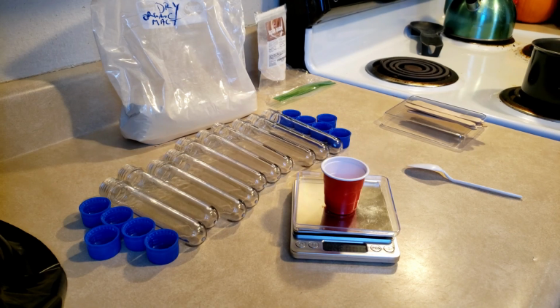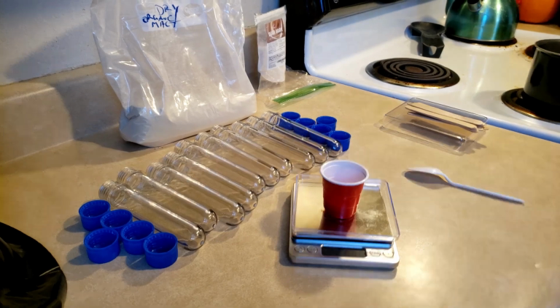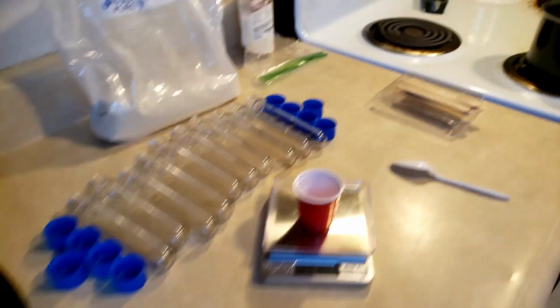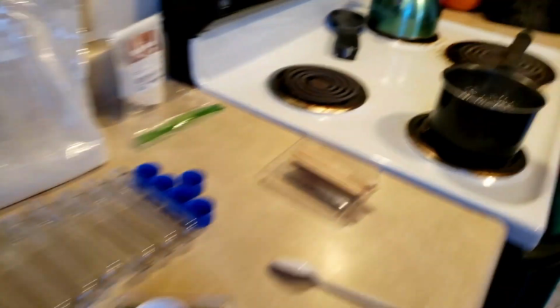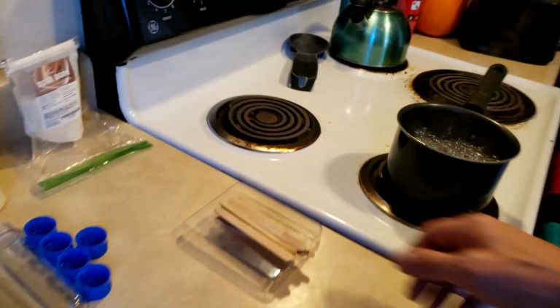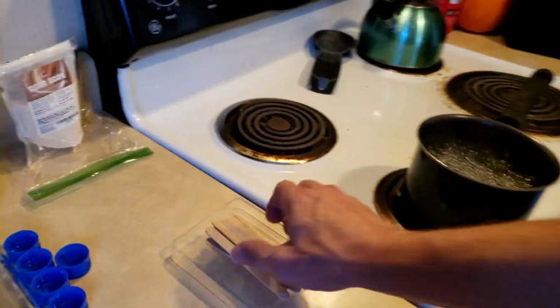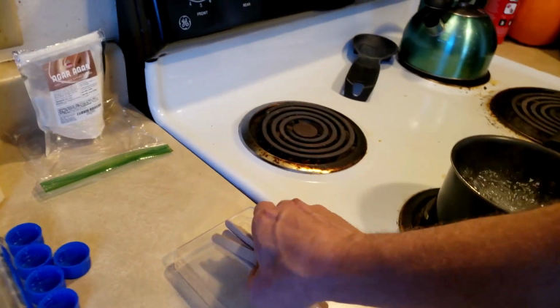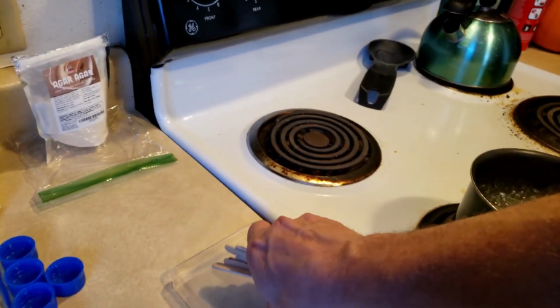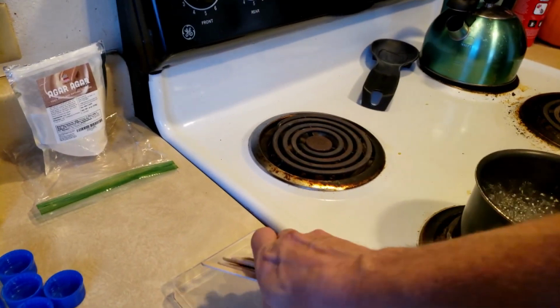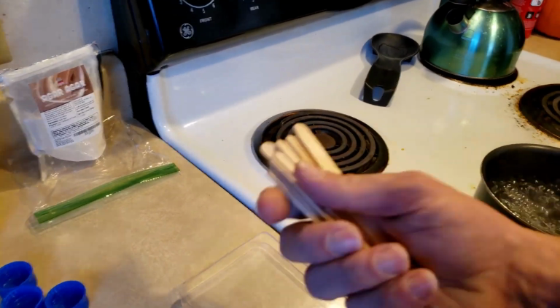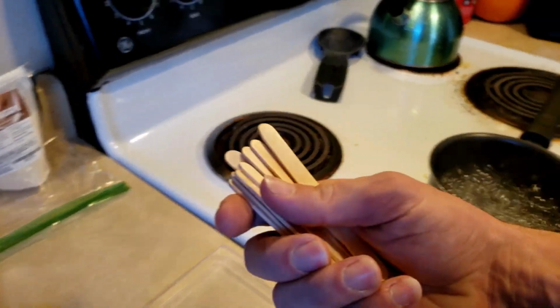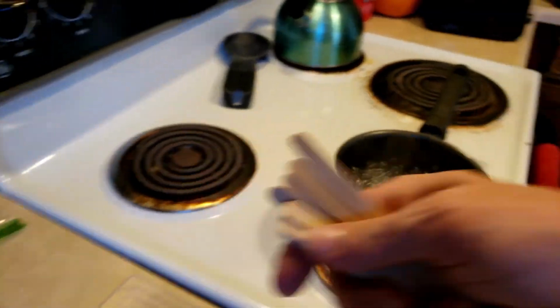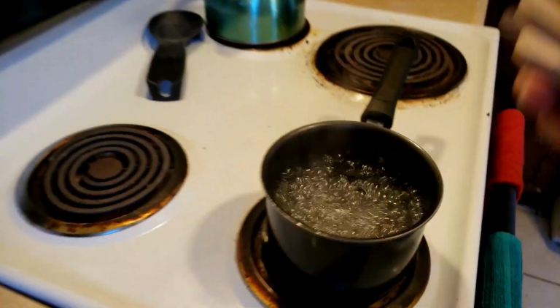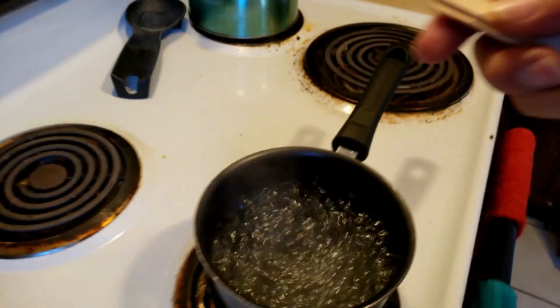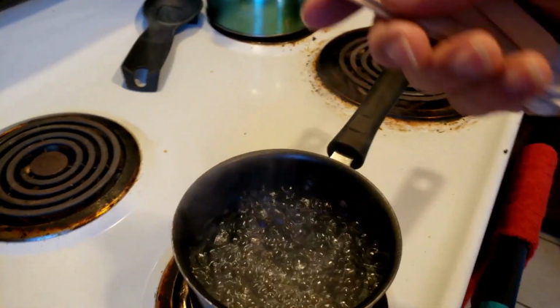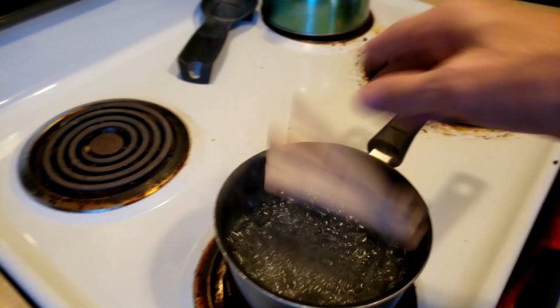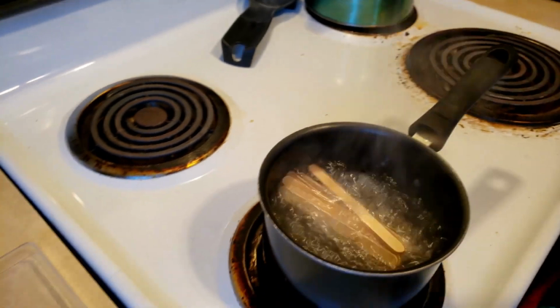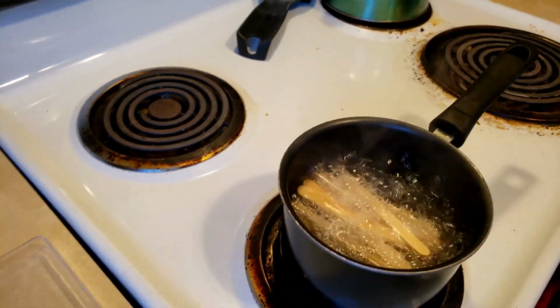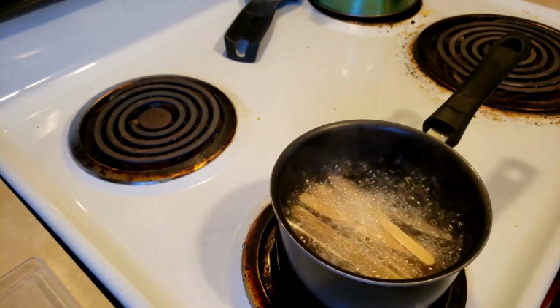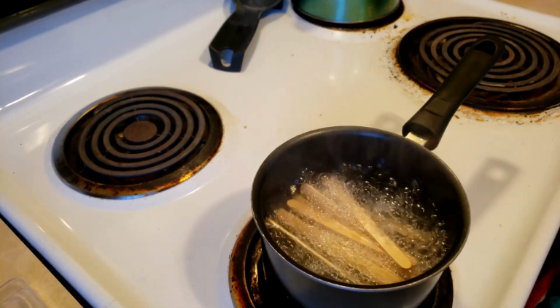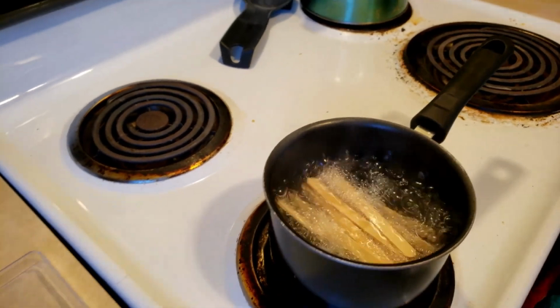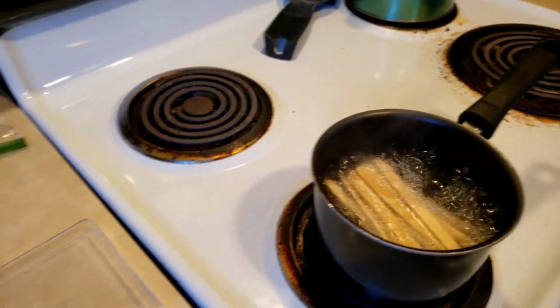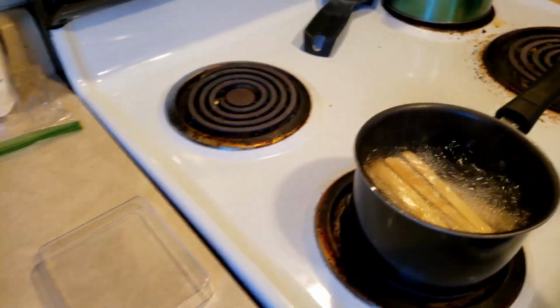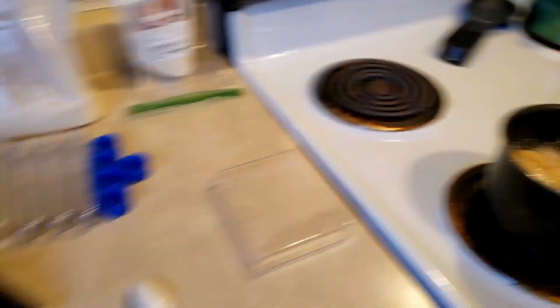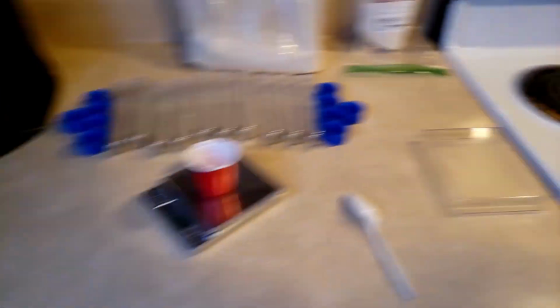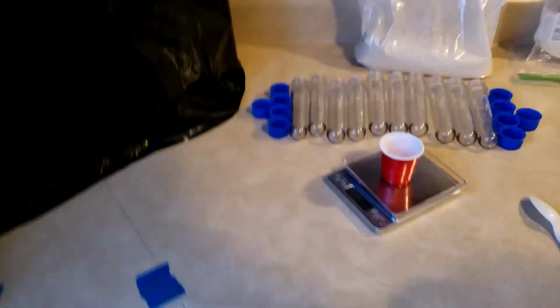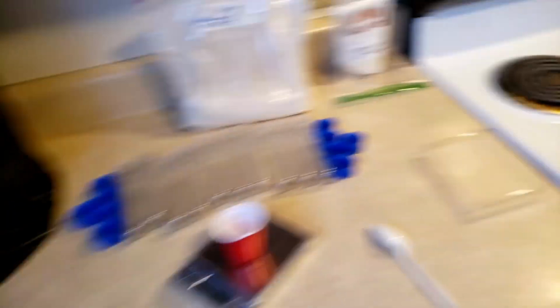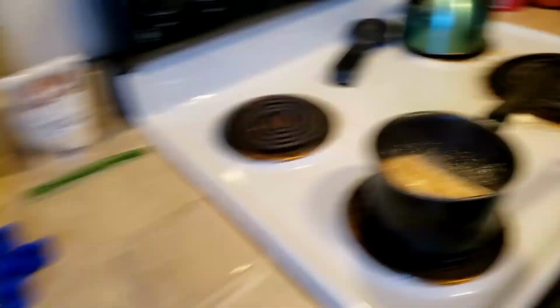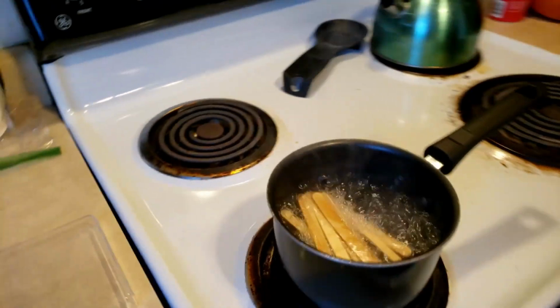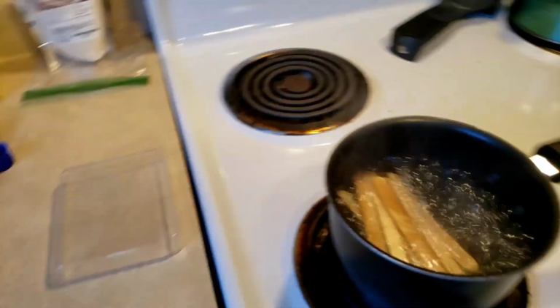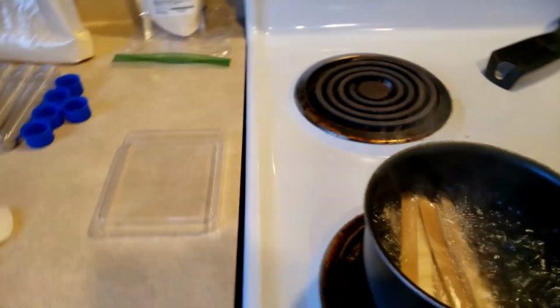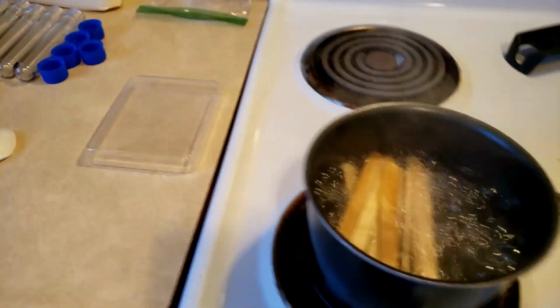First thing we're going to do is take some sticks, put them in there with some boiling water and let them boil for about 15 minutes.